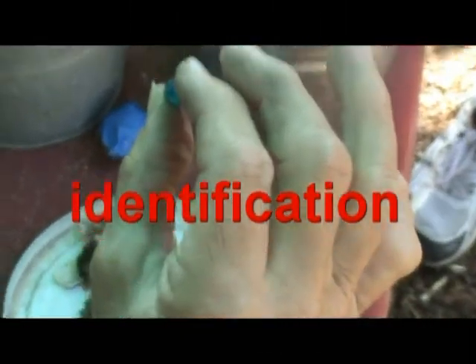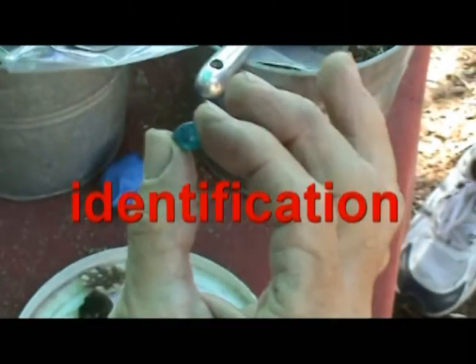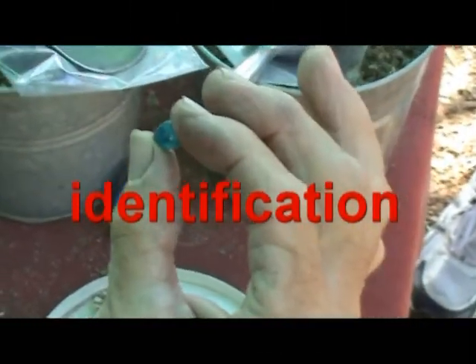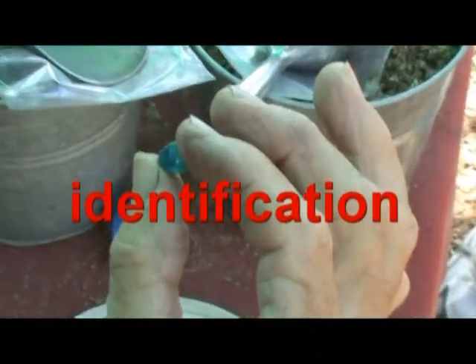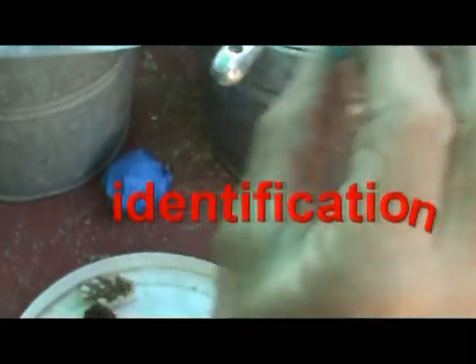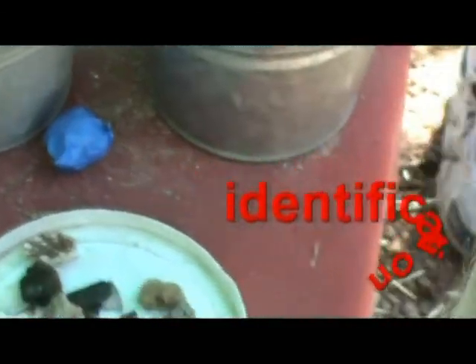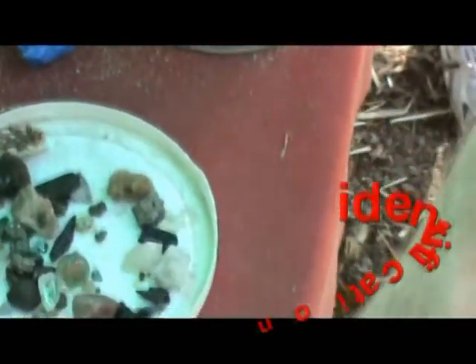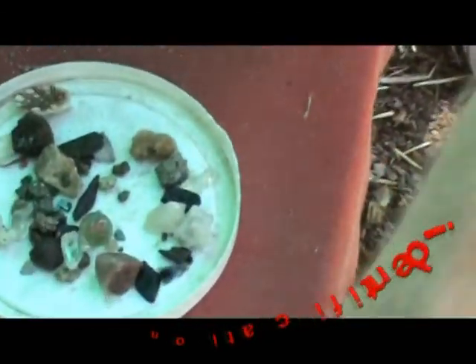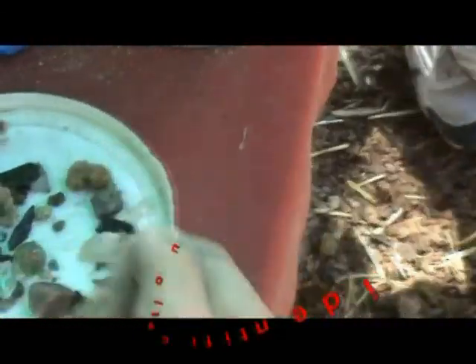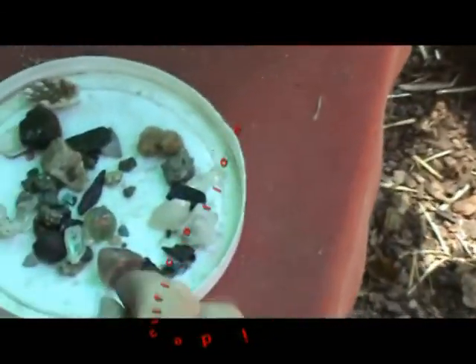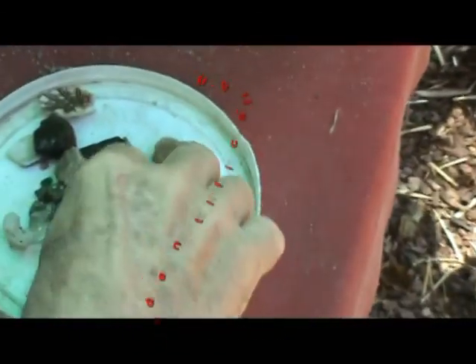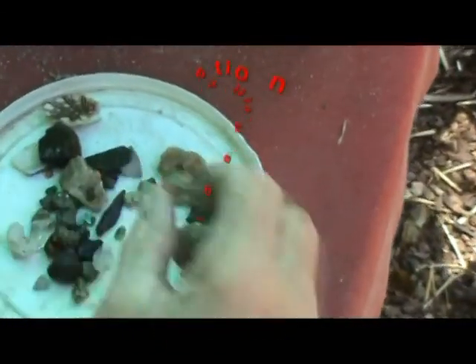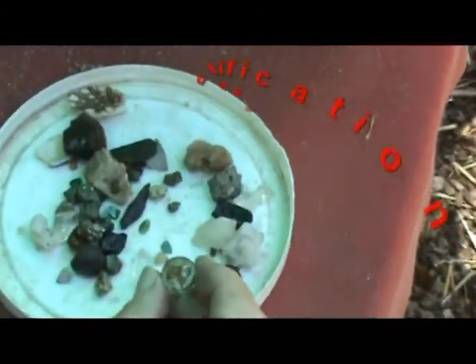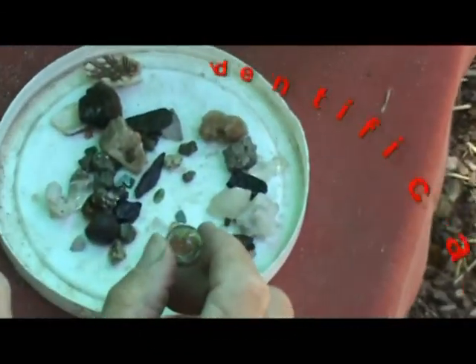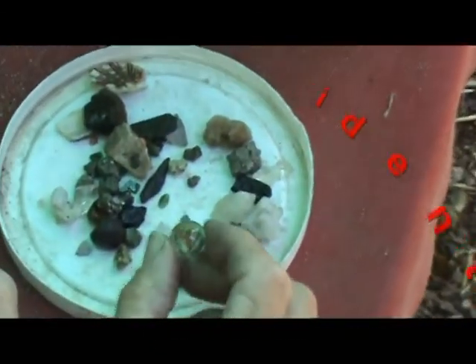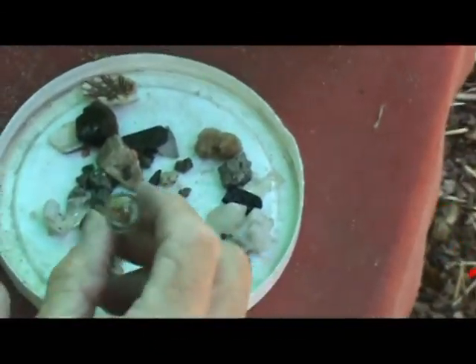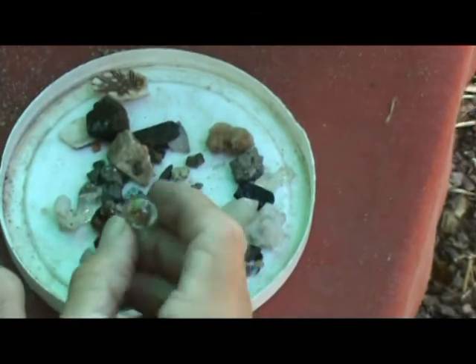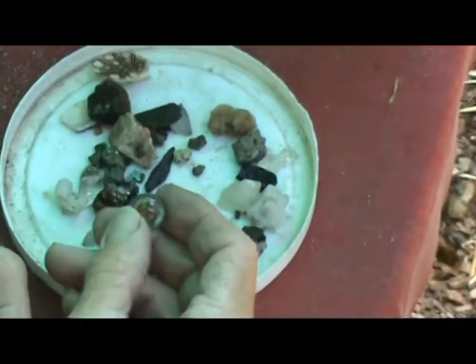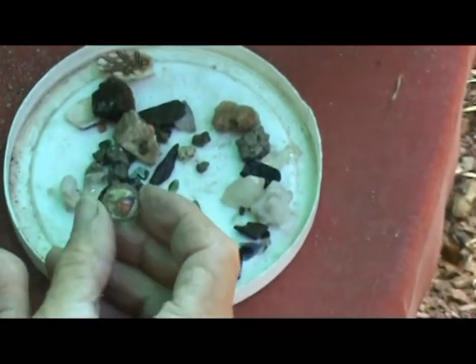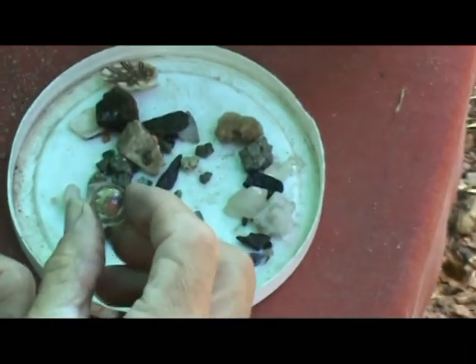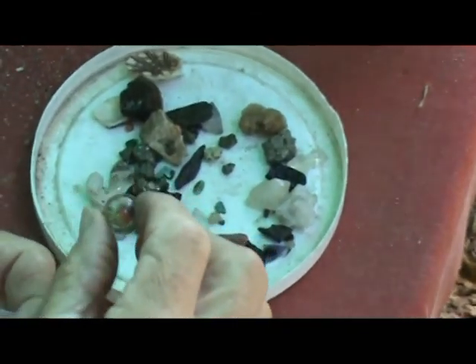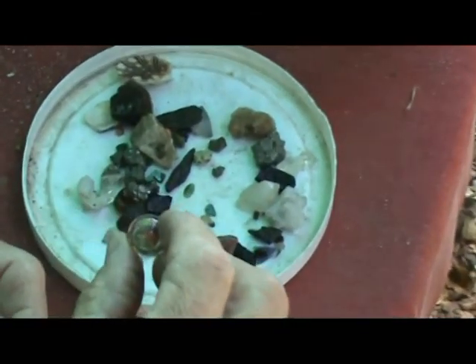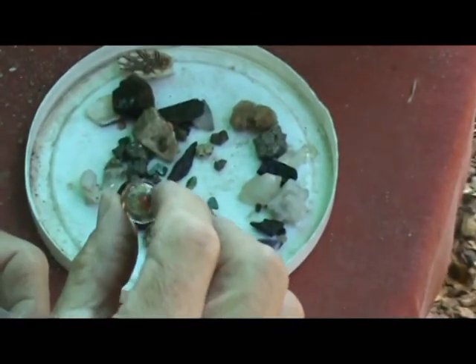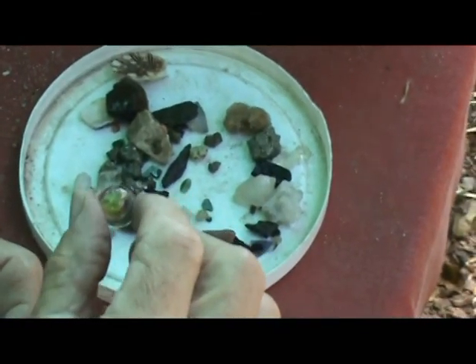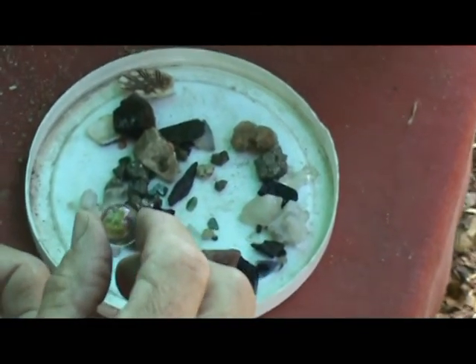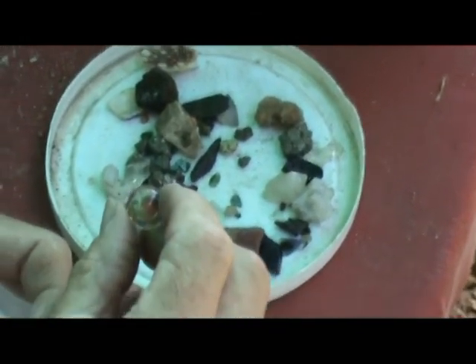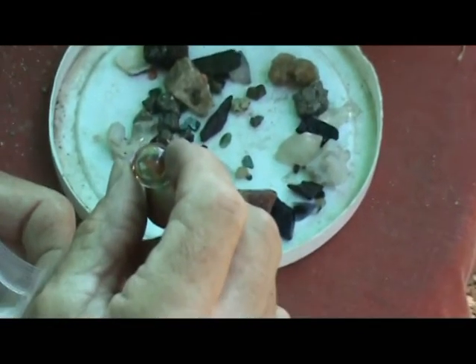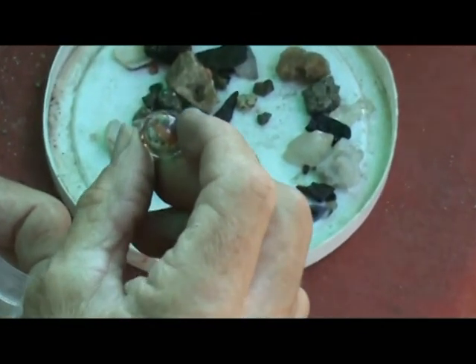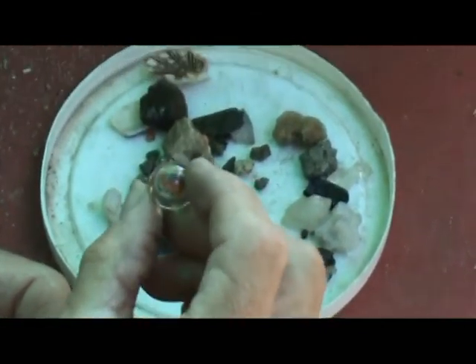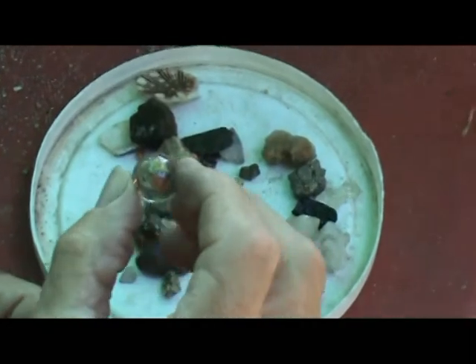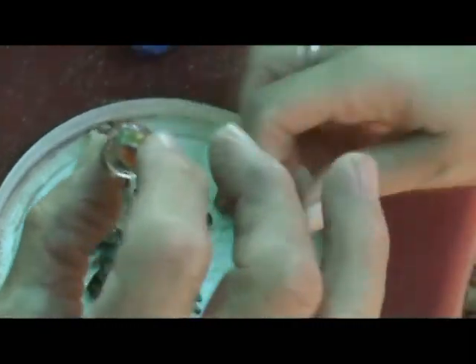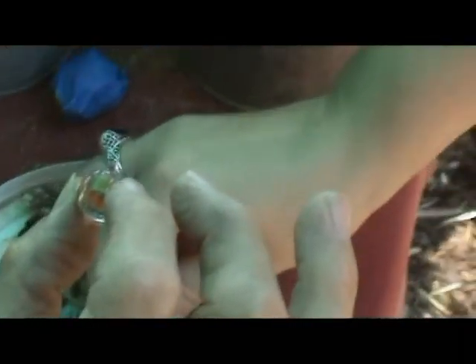It has some banding, almost like a star. Hold it up in the sunlight. Brazilian agate — it'll show banding in it. And this is your marble.